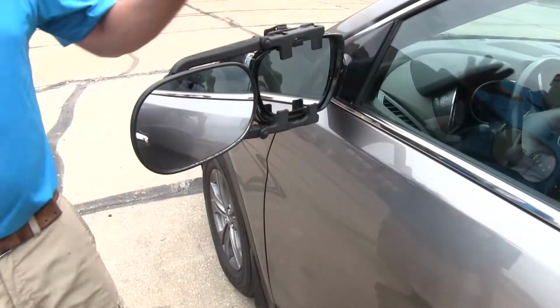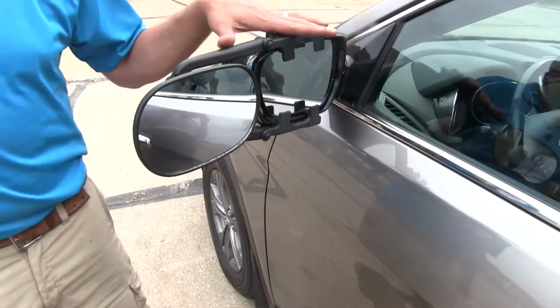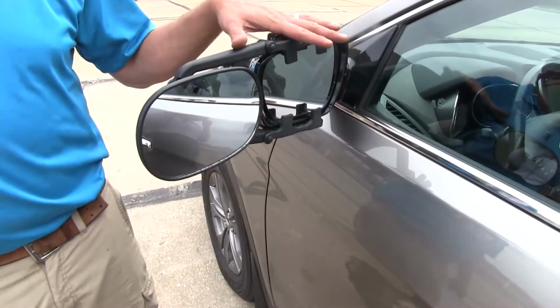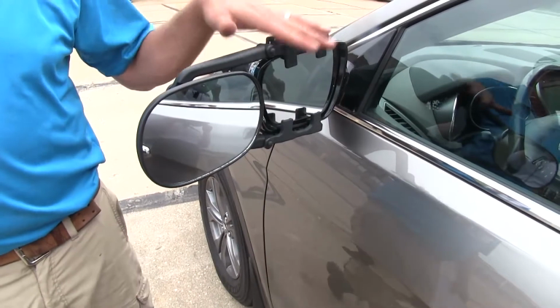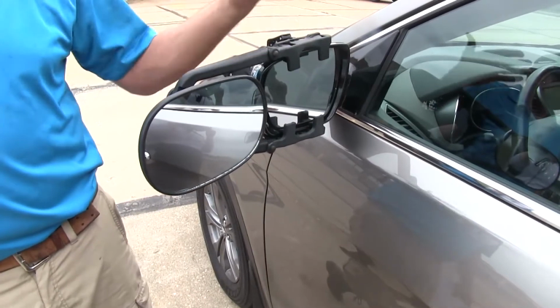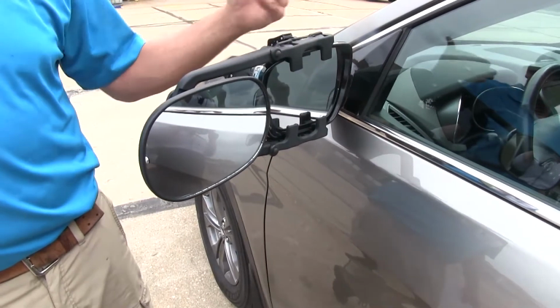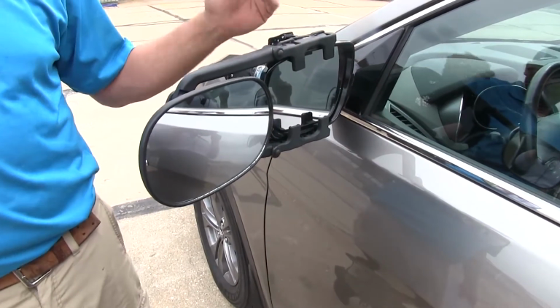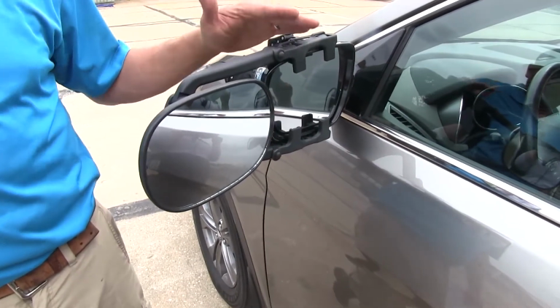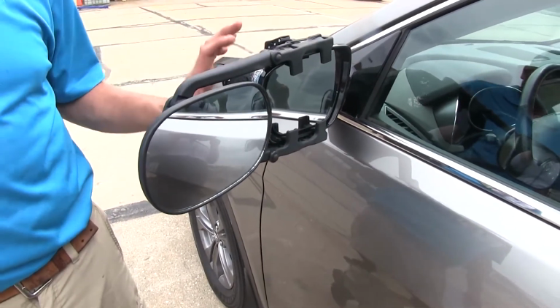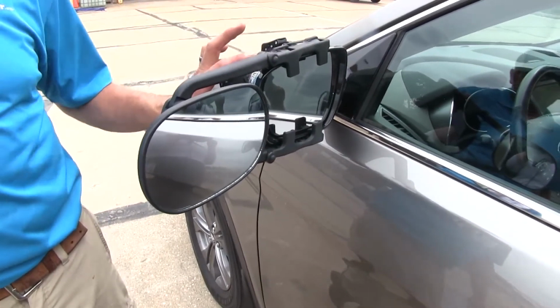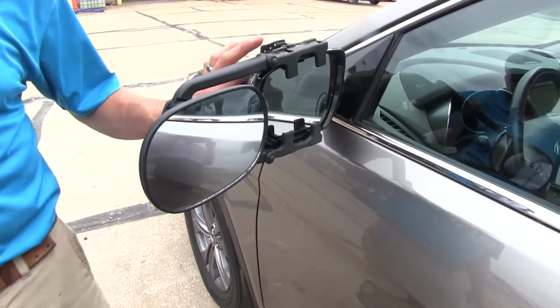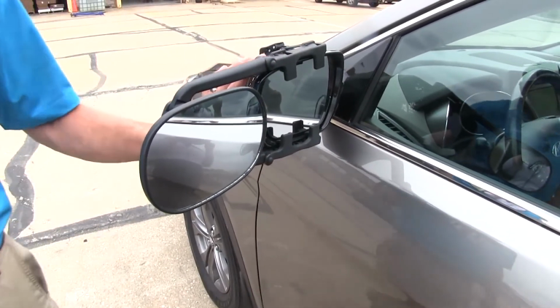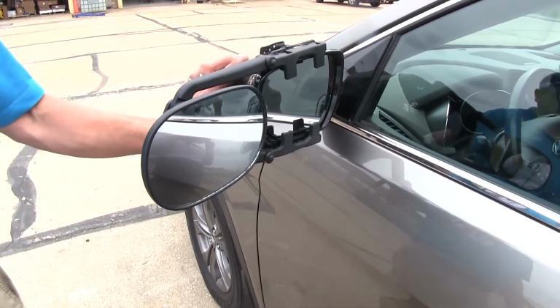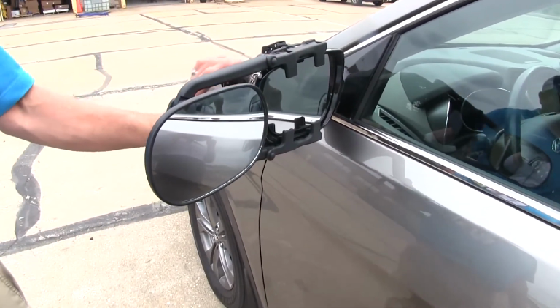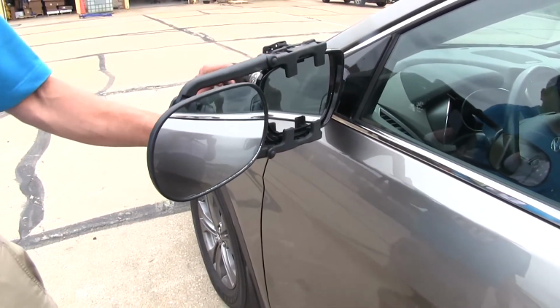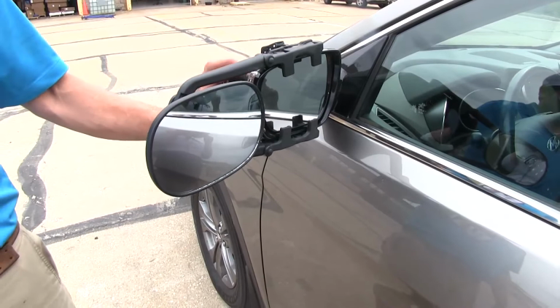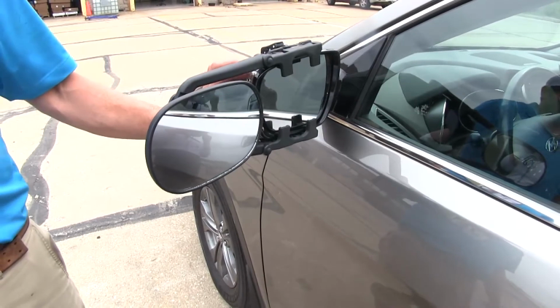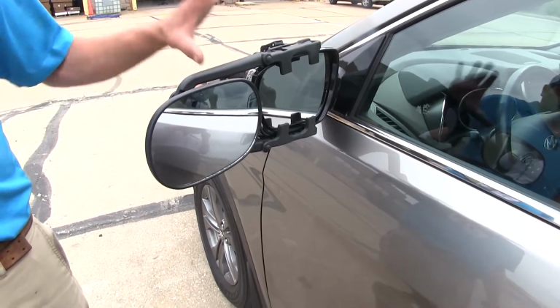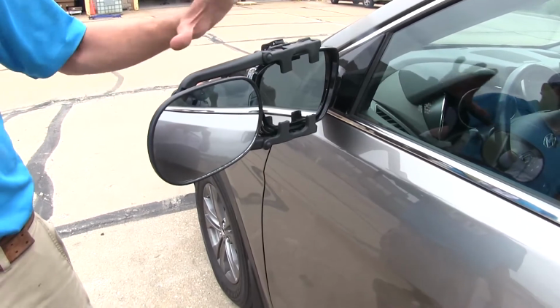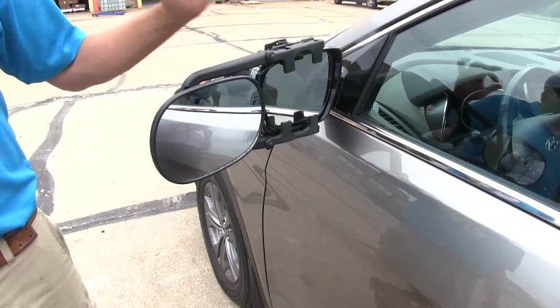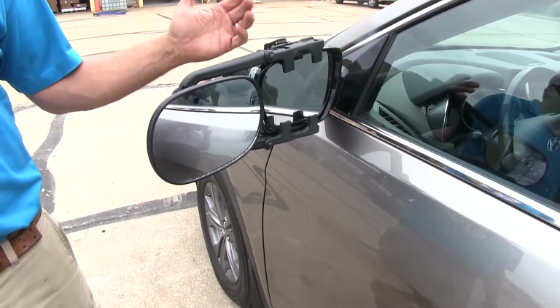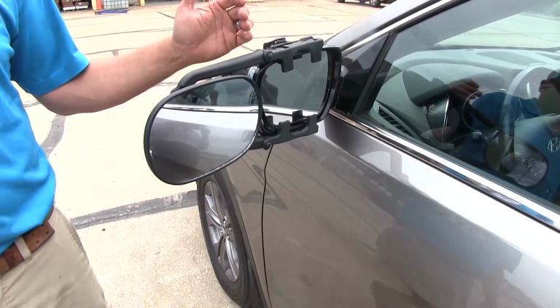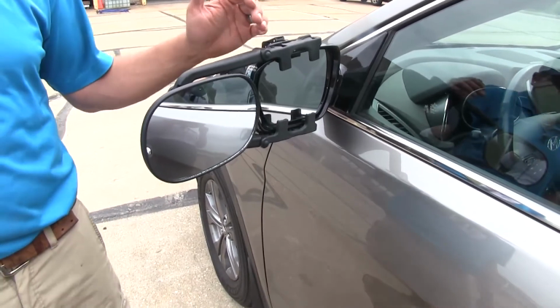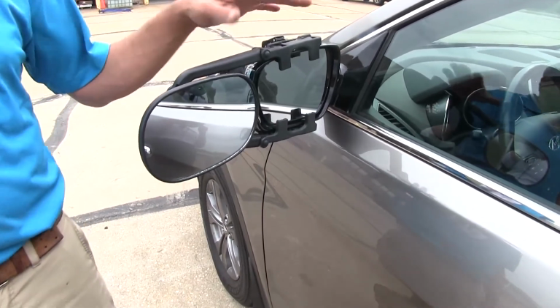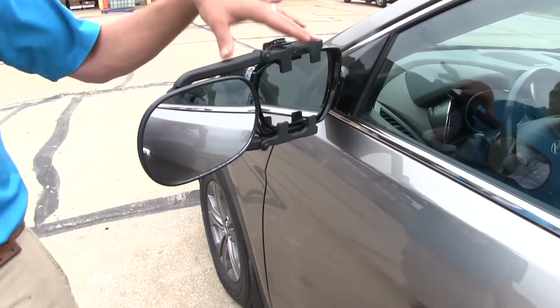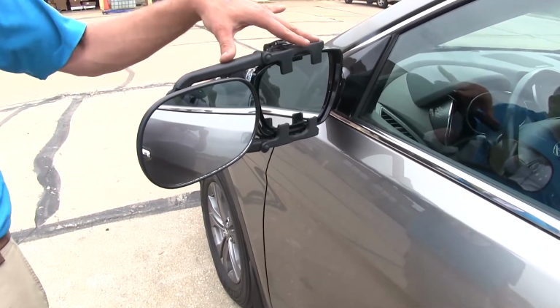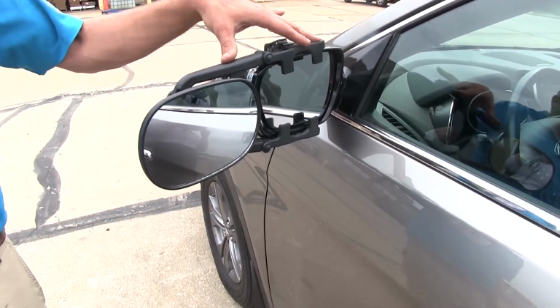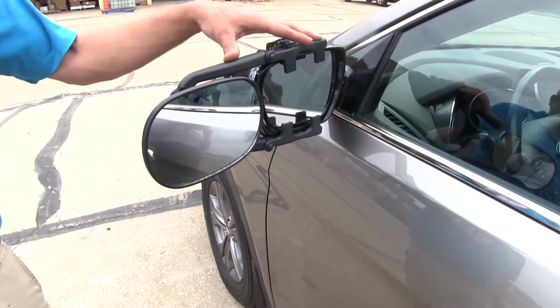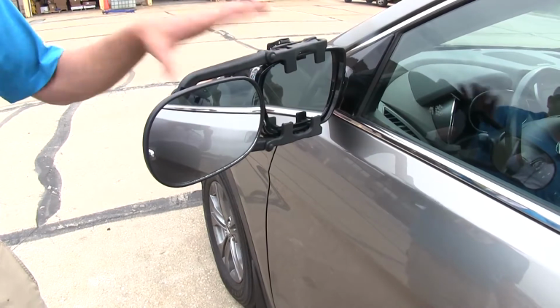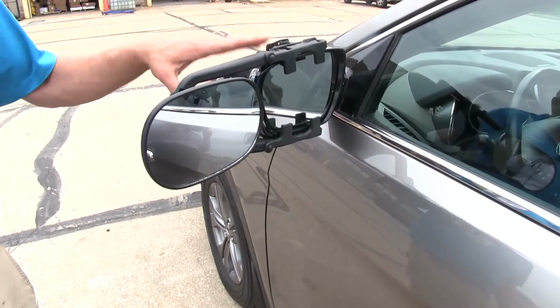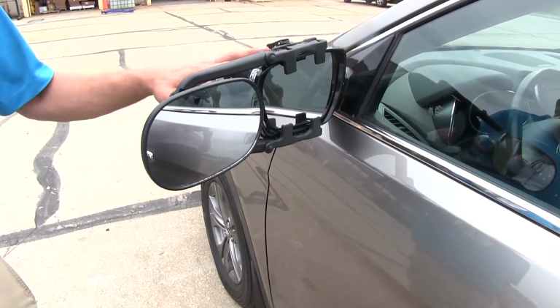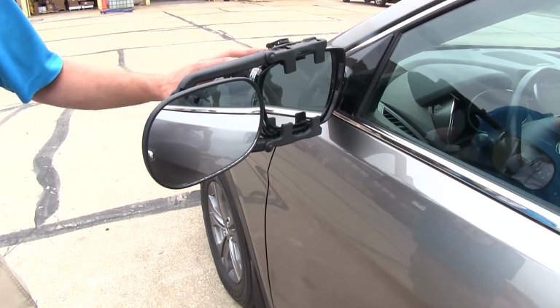These are really good for multiple vehicle applications. We can go all the way down to a four and a half inch tall mirror, all the way up to an eleven and a half inch tall mirror. So if we're towing with multiple vehicles, this is a really nice solution.